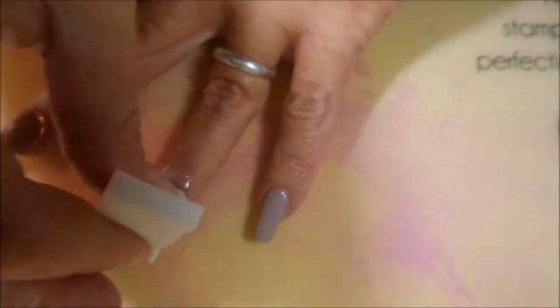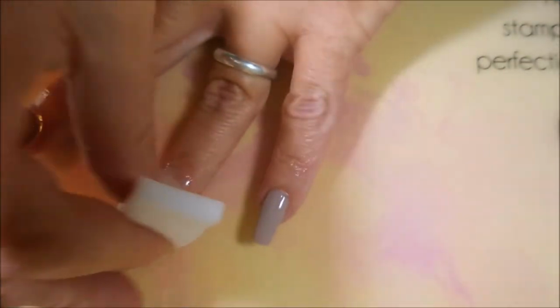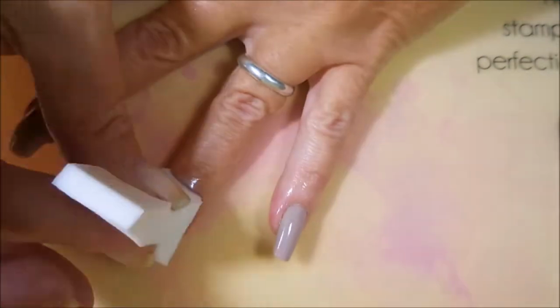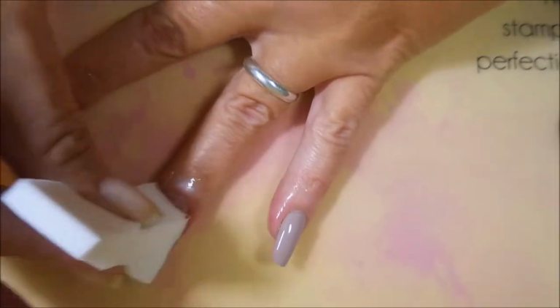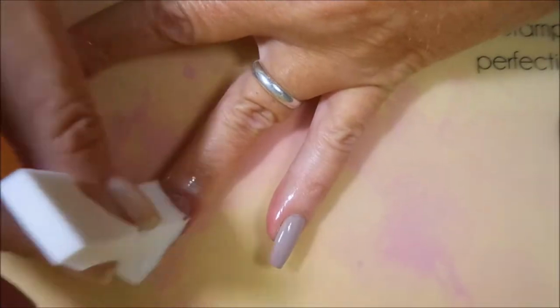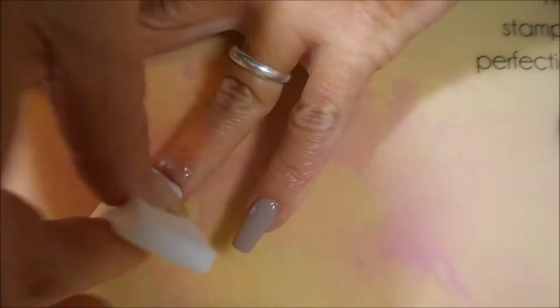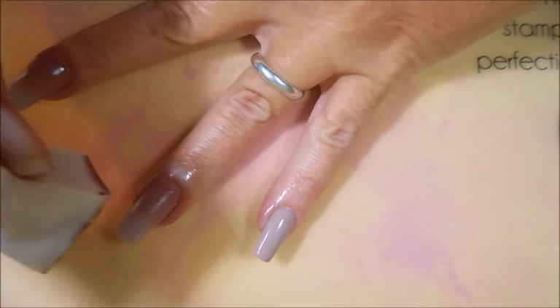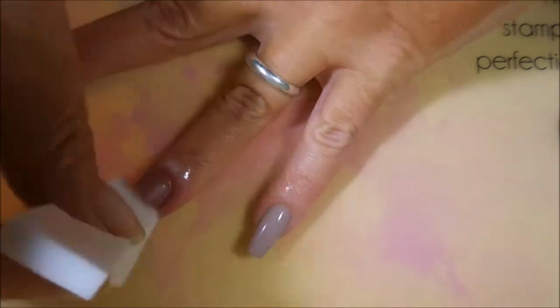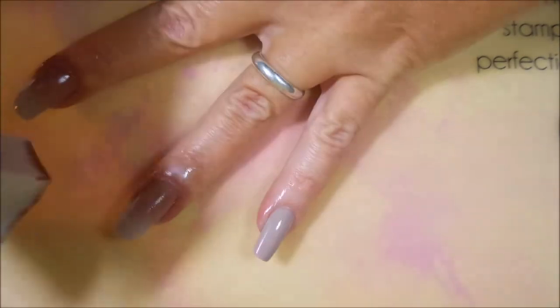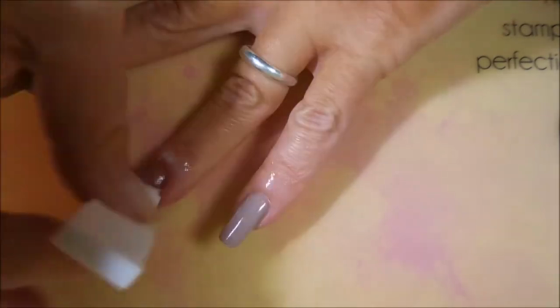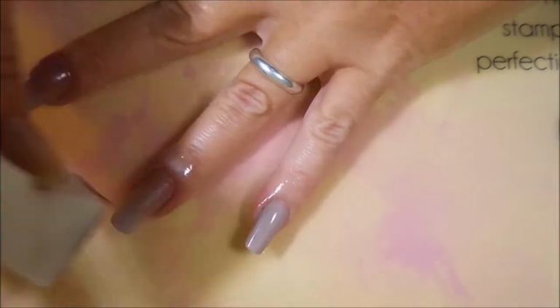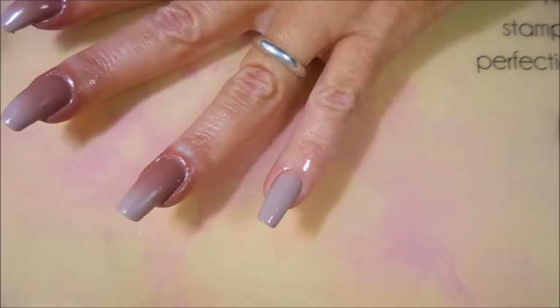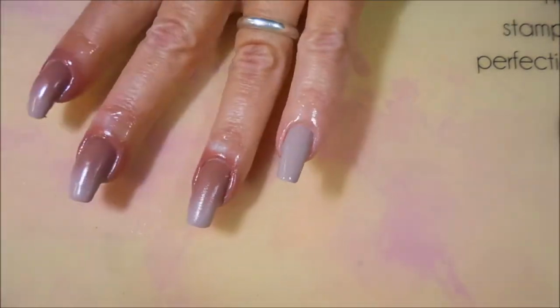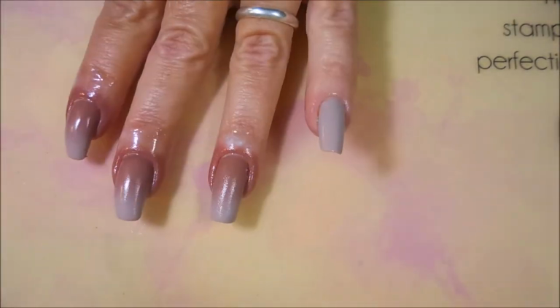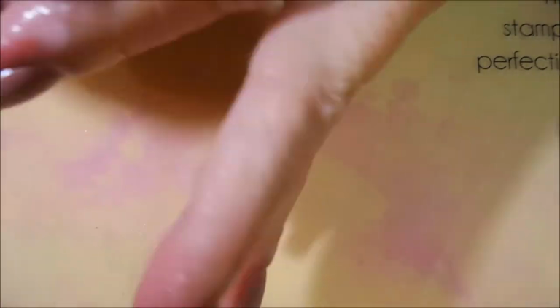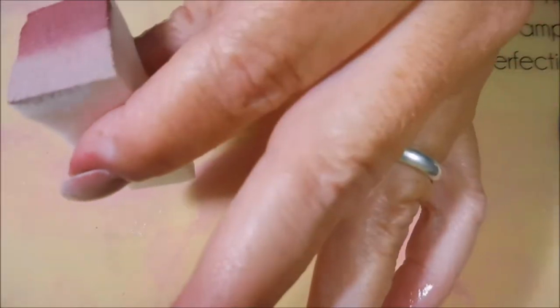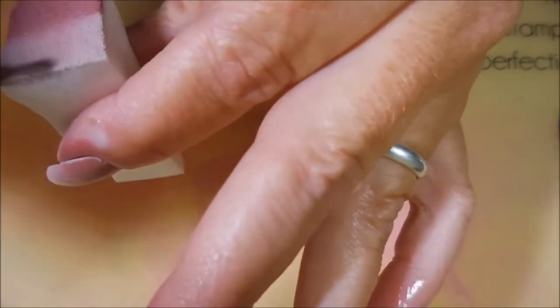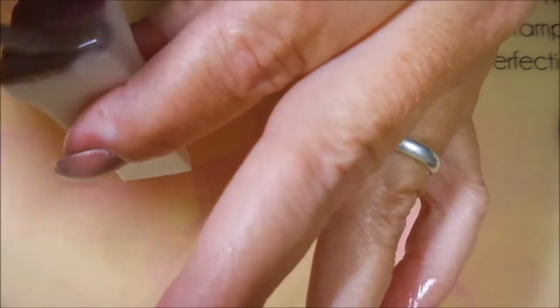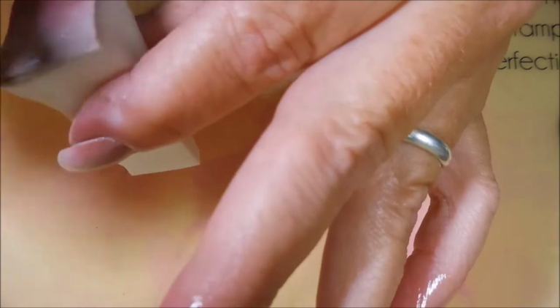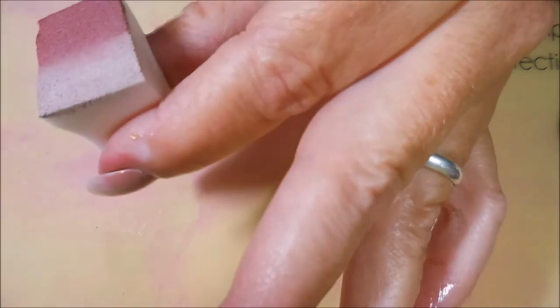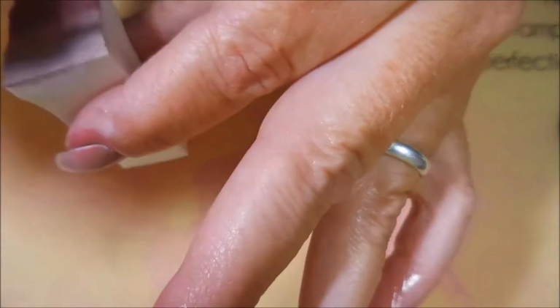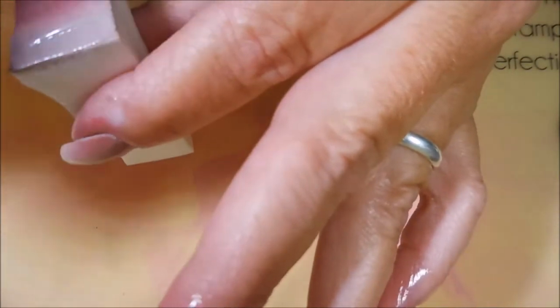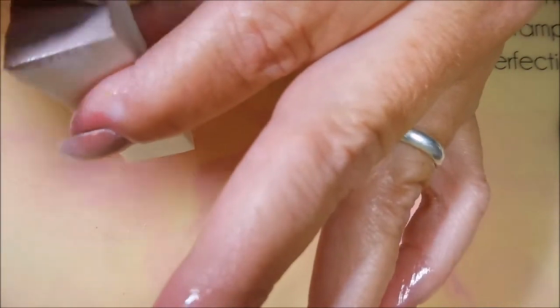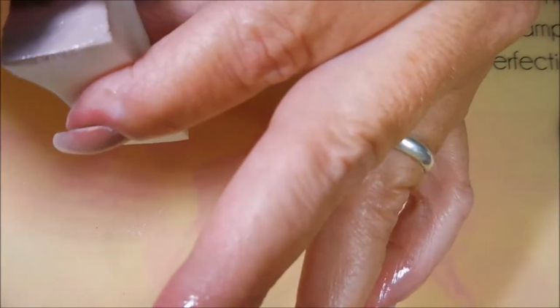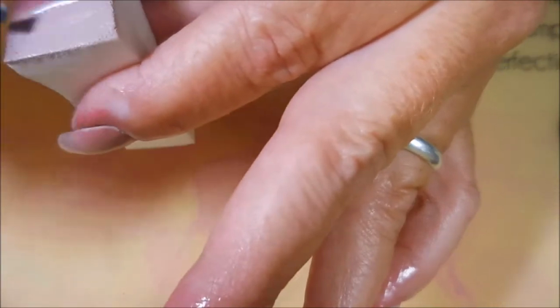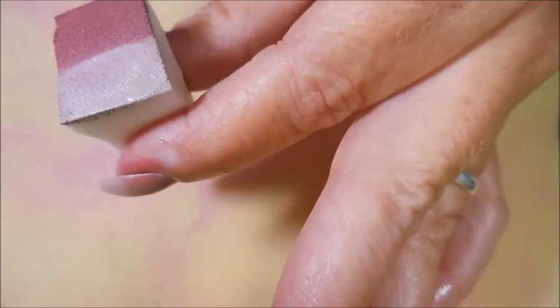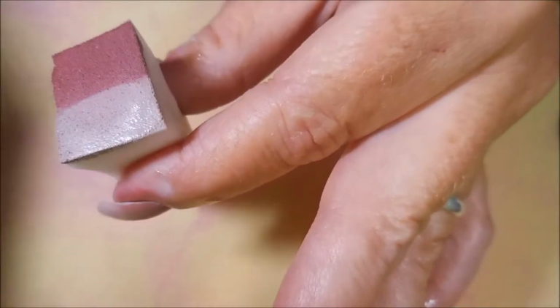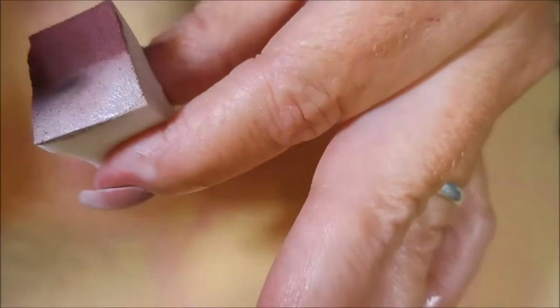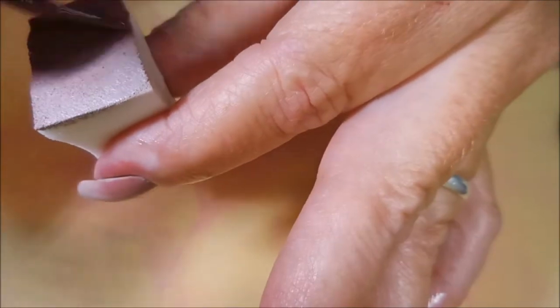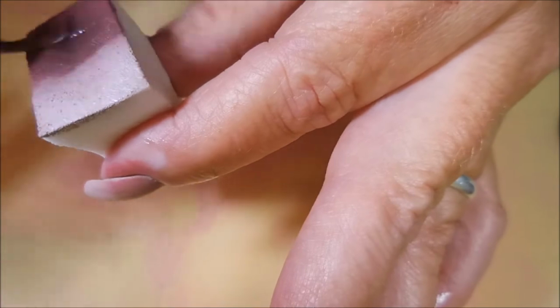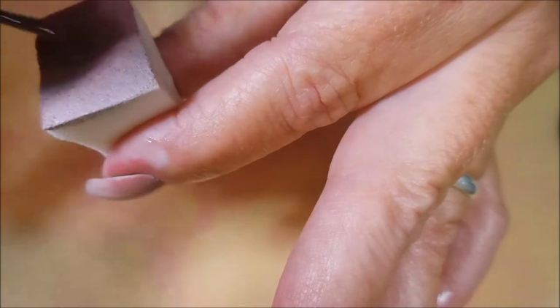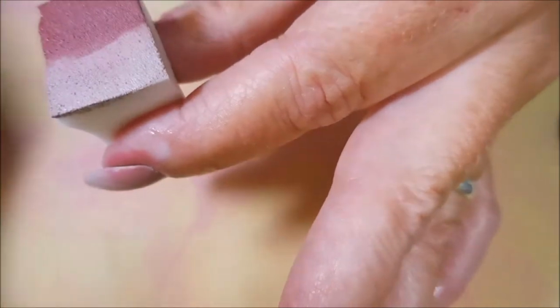I really could have worn the gradient all by itself, but you guys know I can't leave nothing alone. So we're going to do some stamping on it here in just a little bit. I really, really like this one. I'm excited to share it with you.